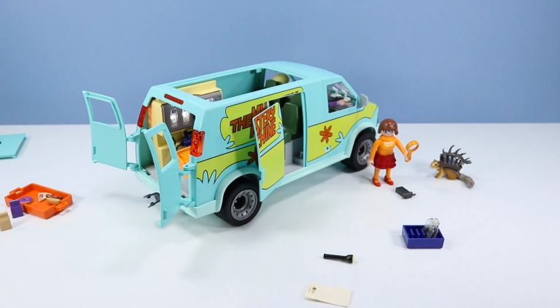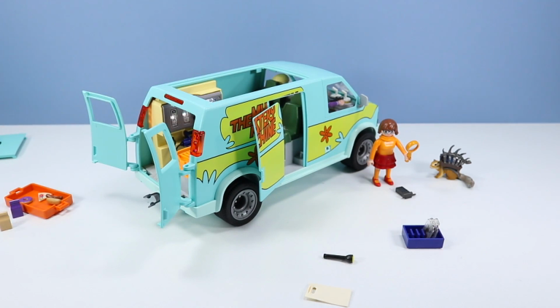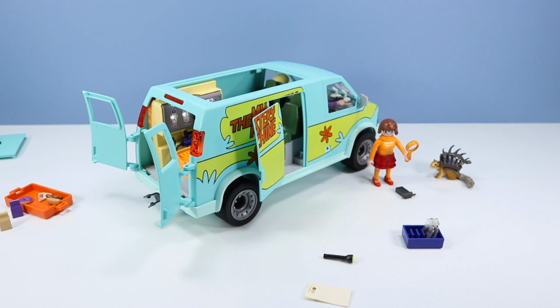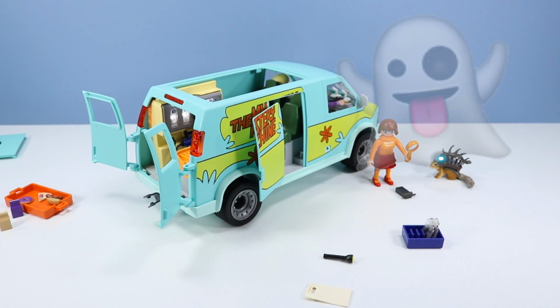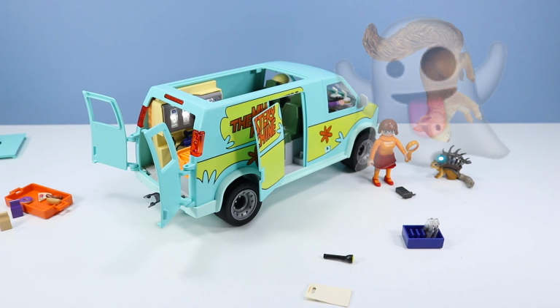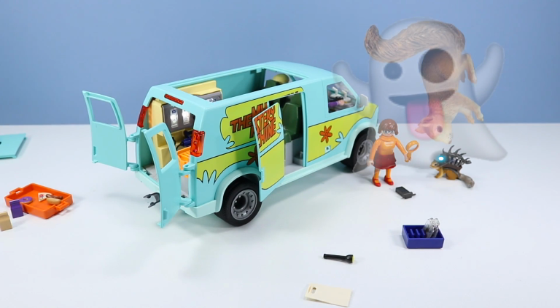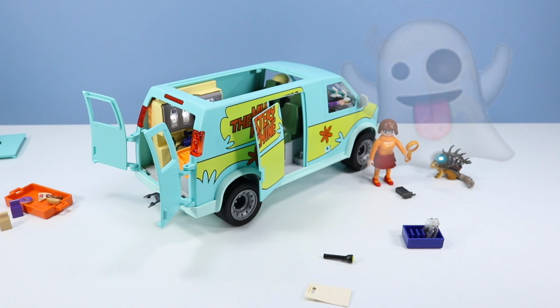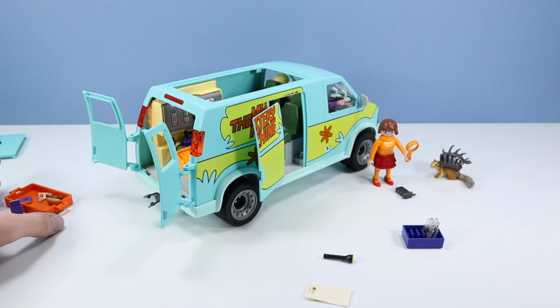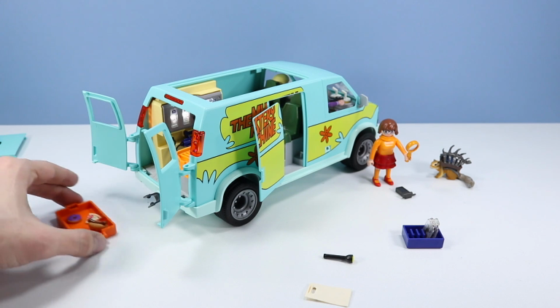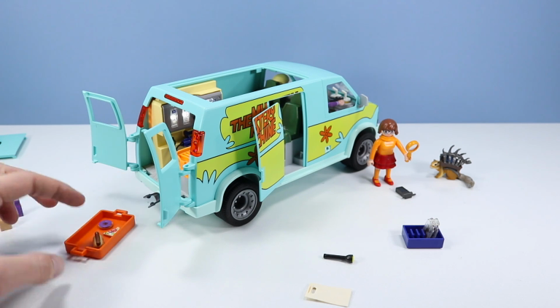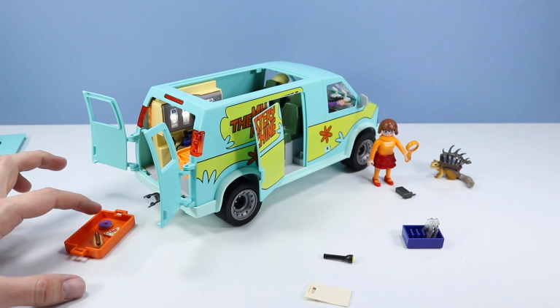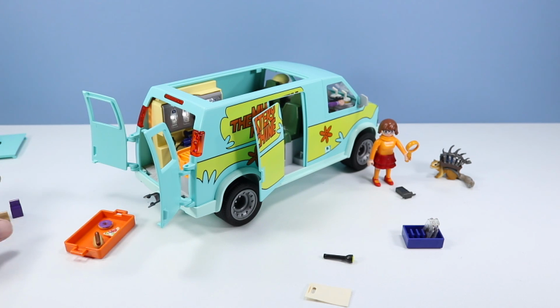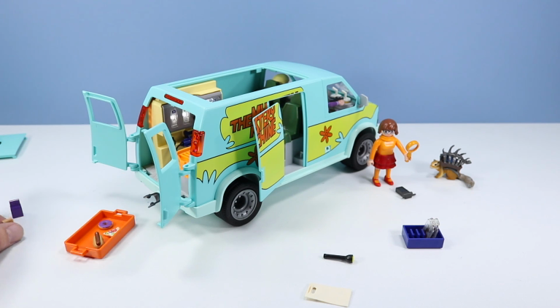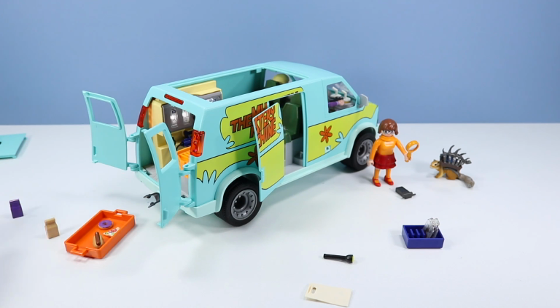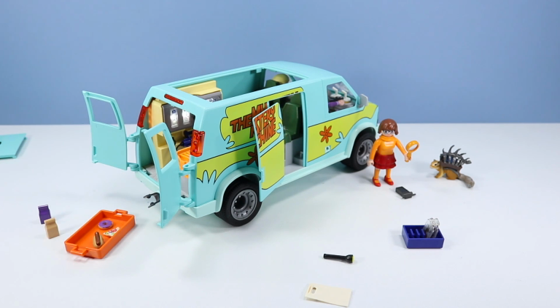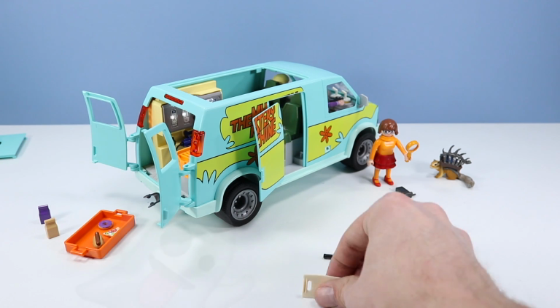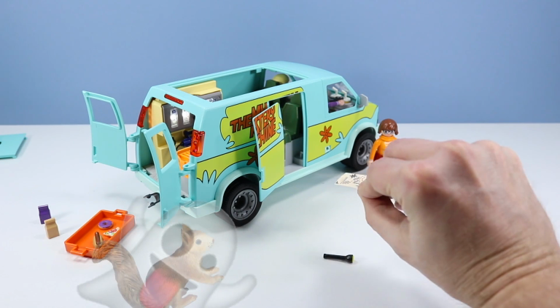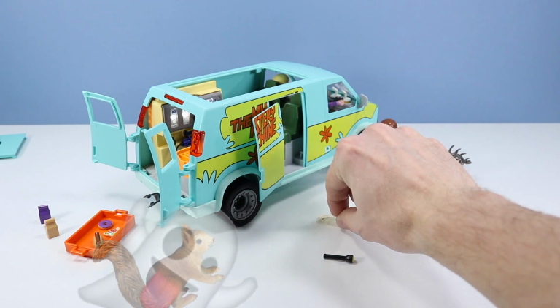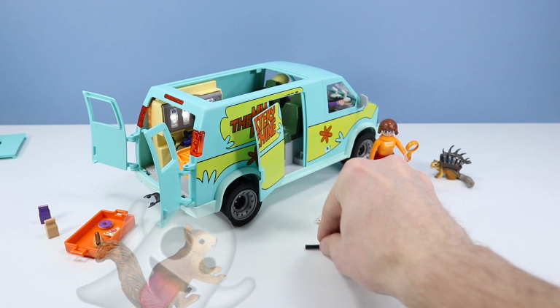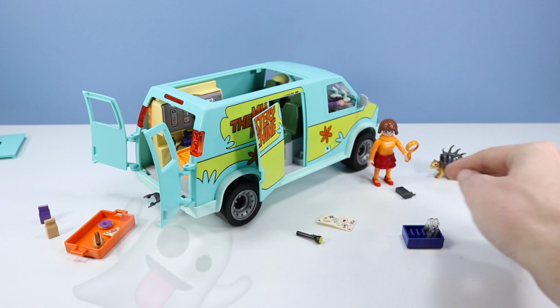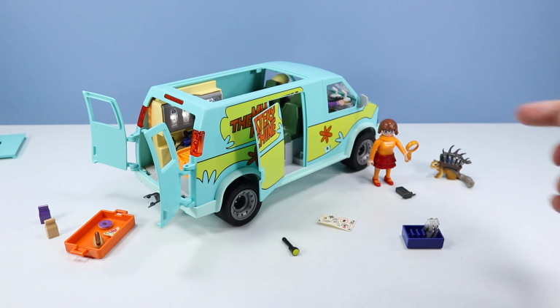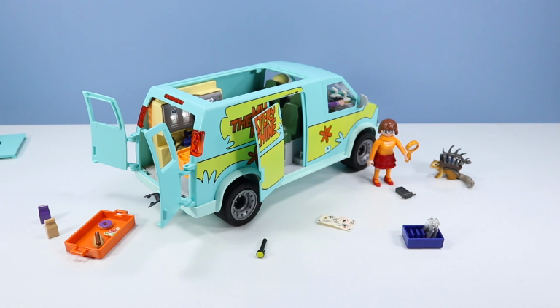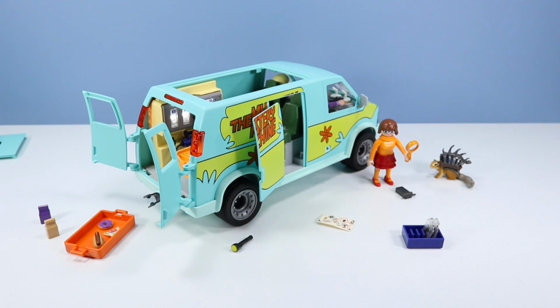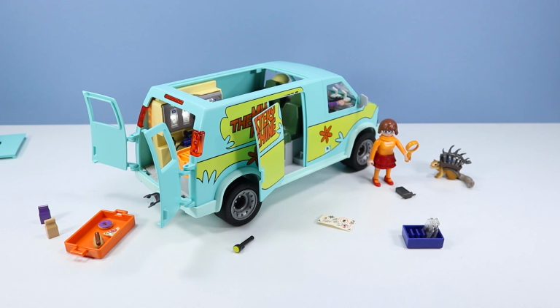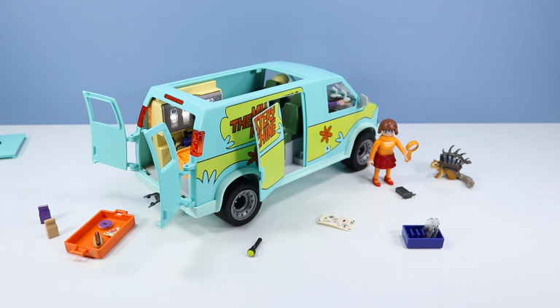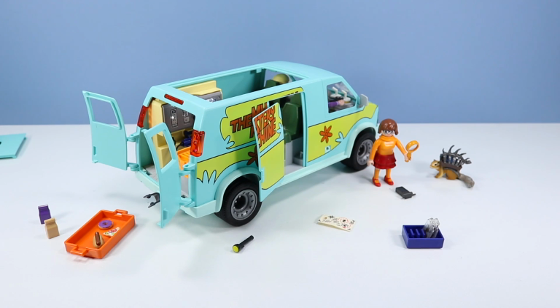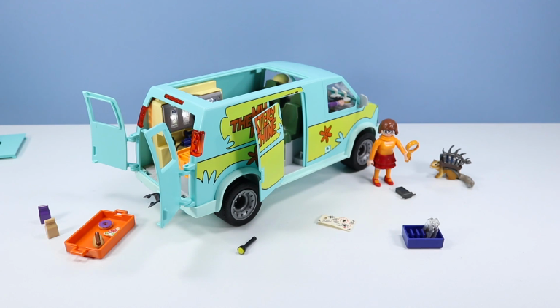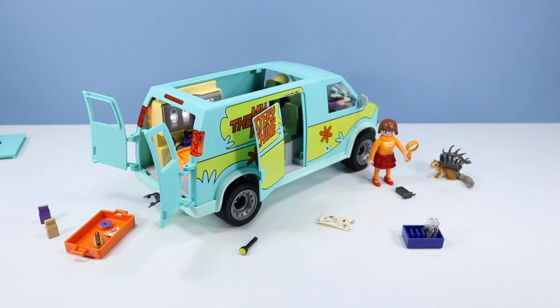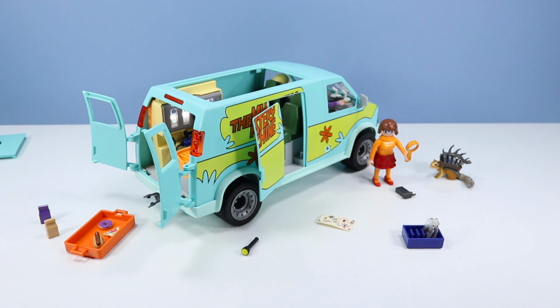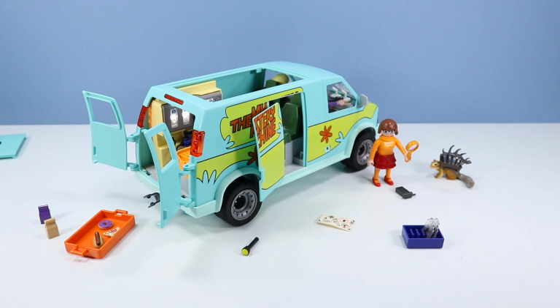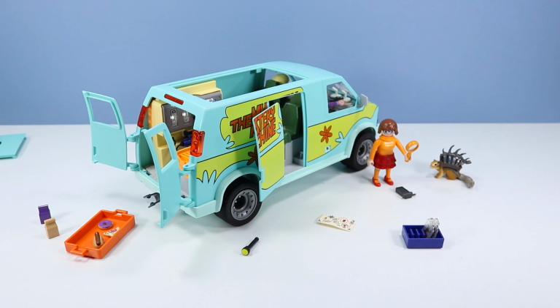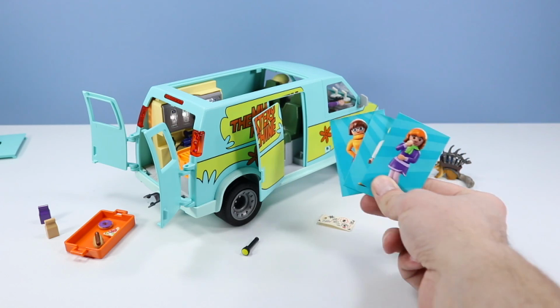You can see the glowiness of that map or whatever they're looking at — photos of the gang. Plenty of stuff to do back there. We even have a tray of food: a hot dog, a pizza, and a donut. We have a map accessory, a flashlight, a magnifying glass, a camera. Plenty of stuff for the gang to use. And of course, character stickers.